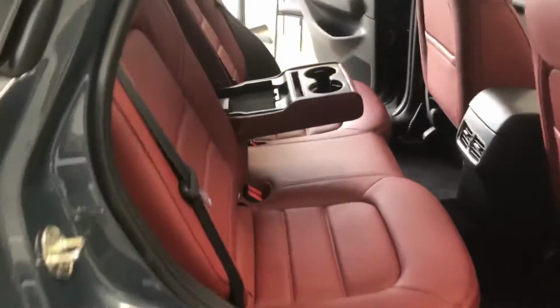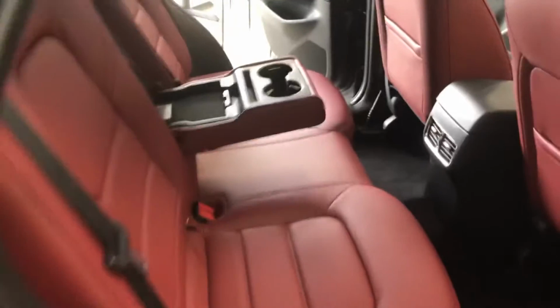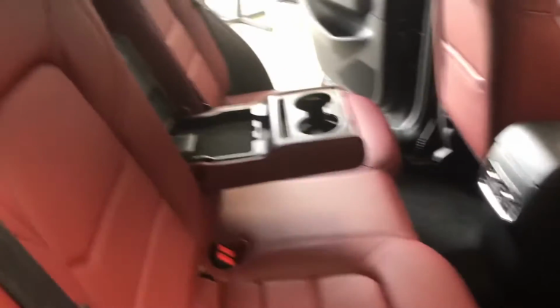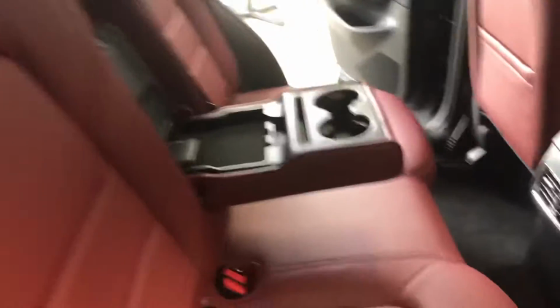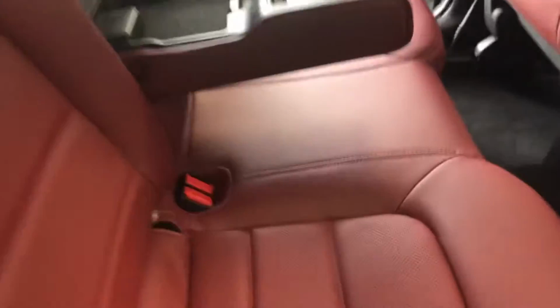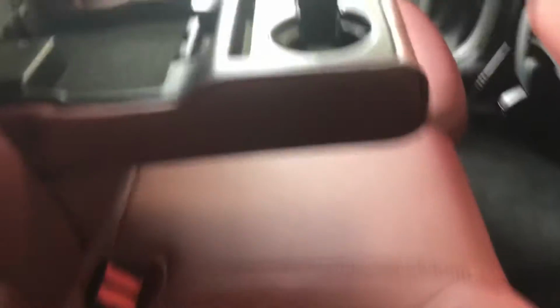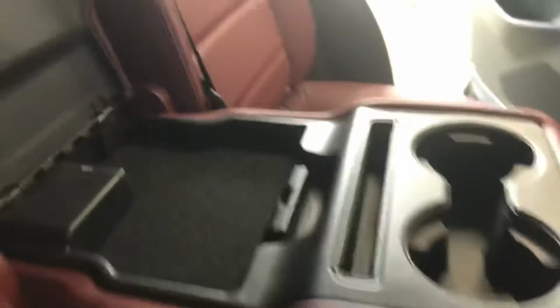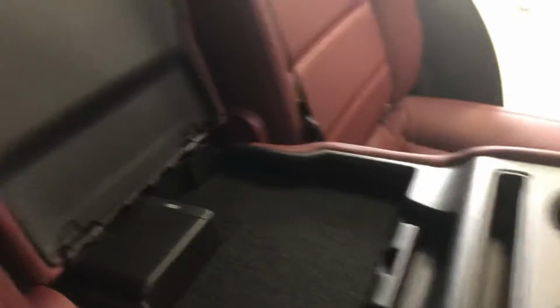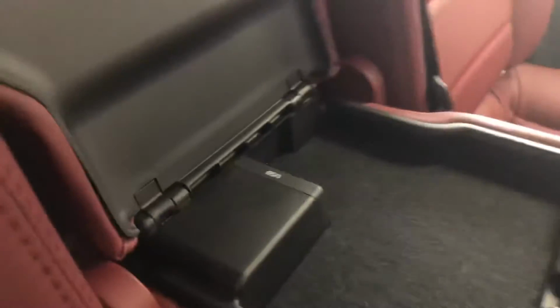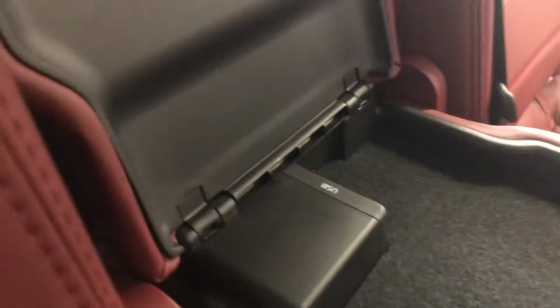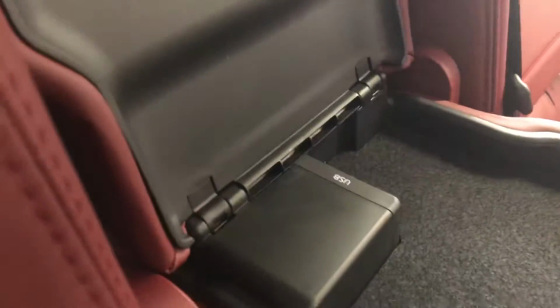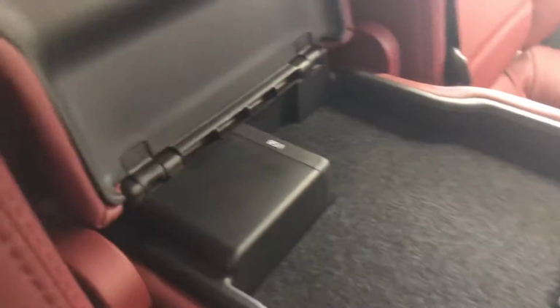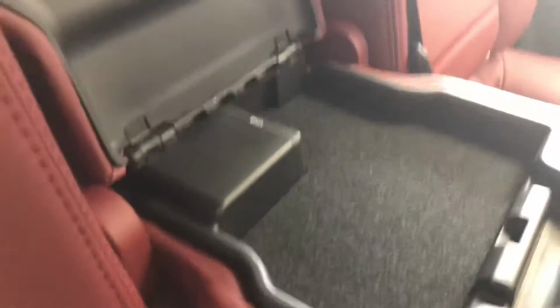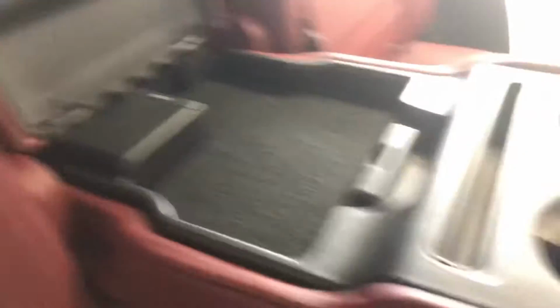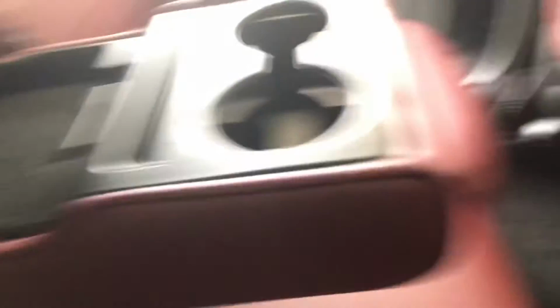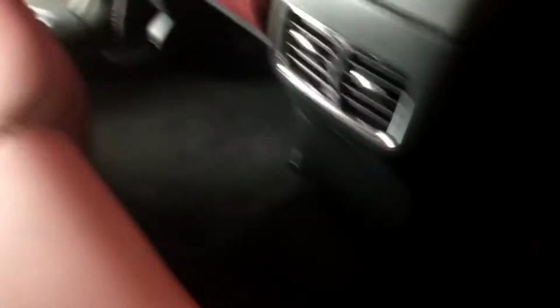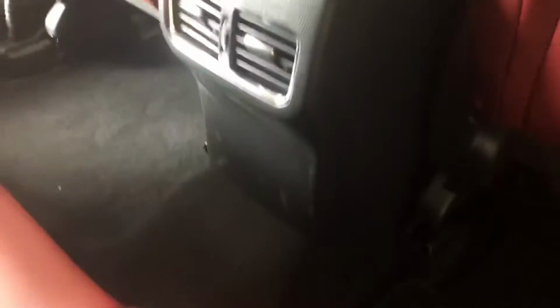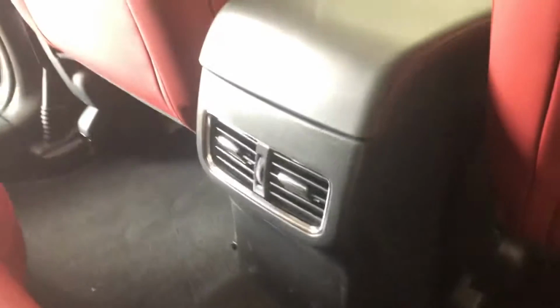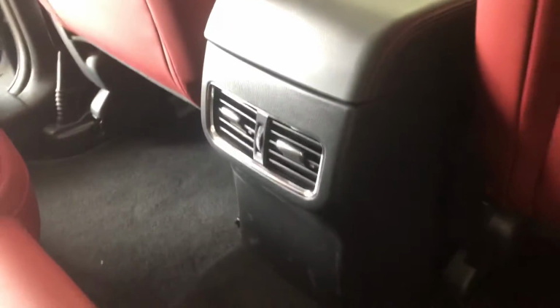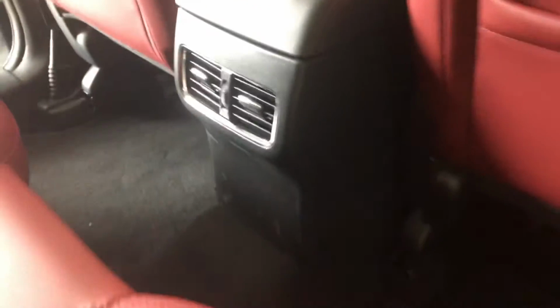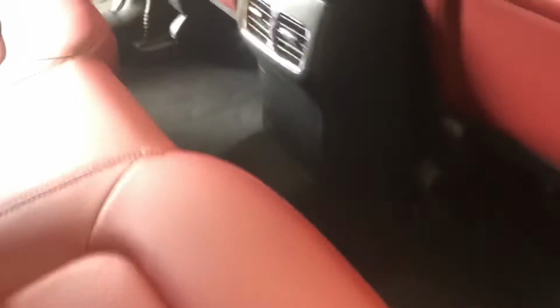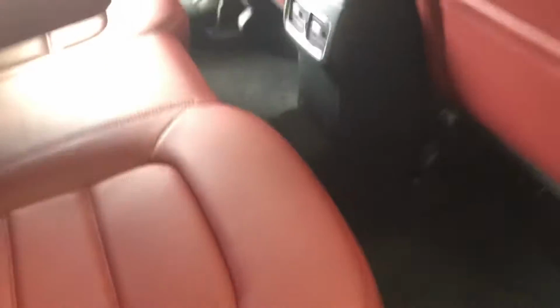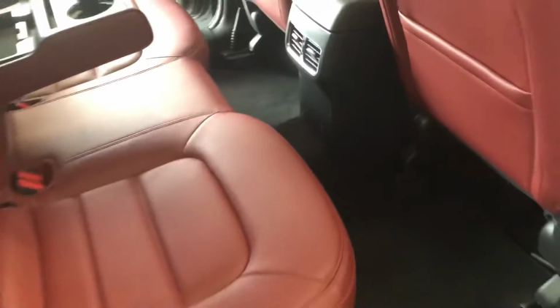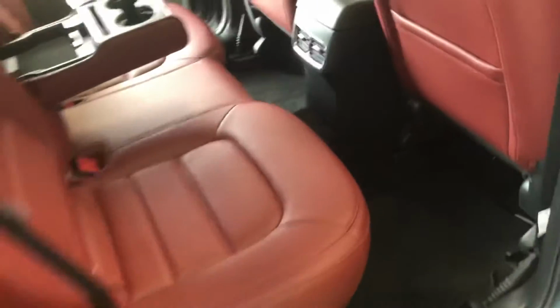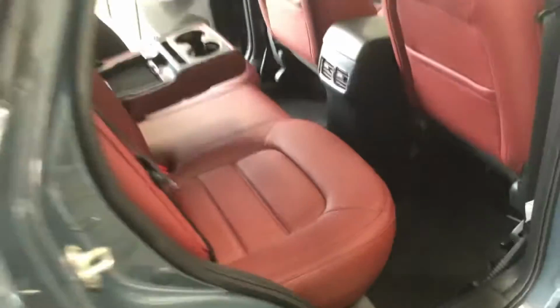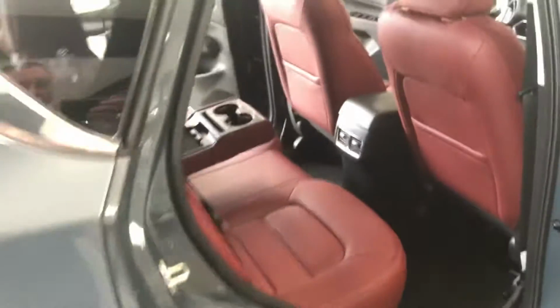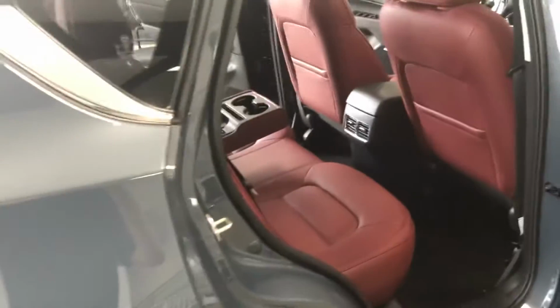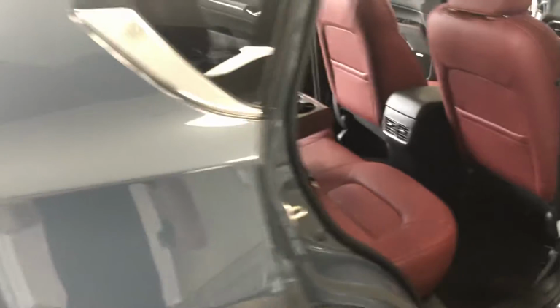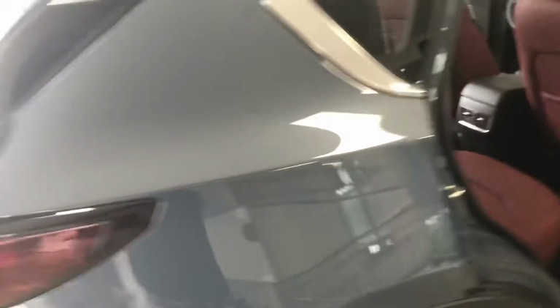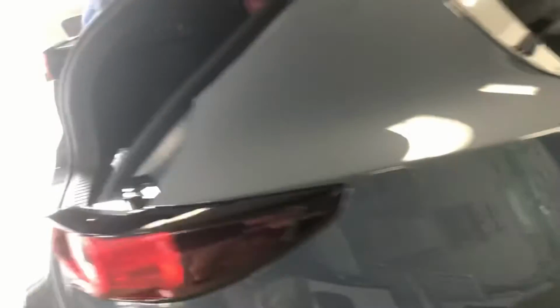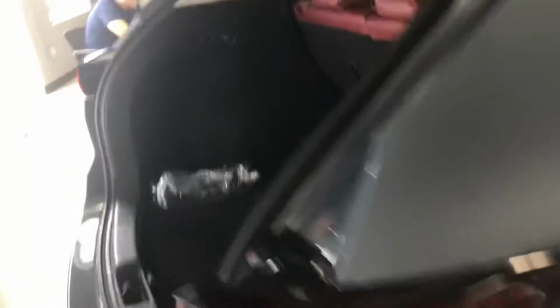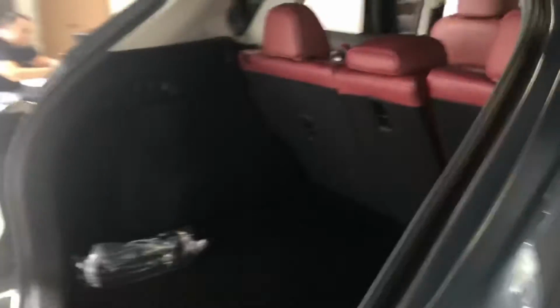Coming into the second row, you can see you have your USB ports for passengers as well as AC vents back here. Lots of room in the back, and these seats will fold down completely flat.